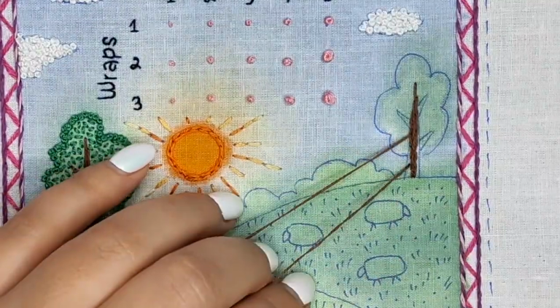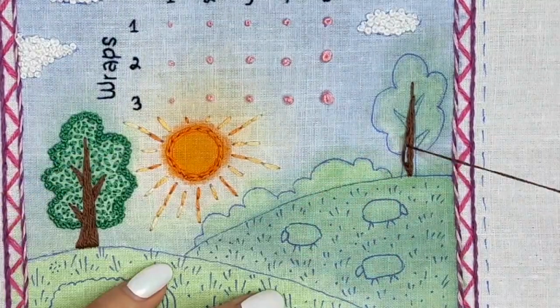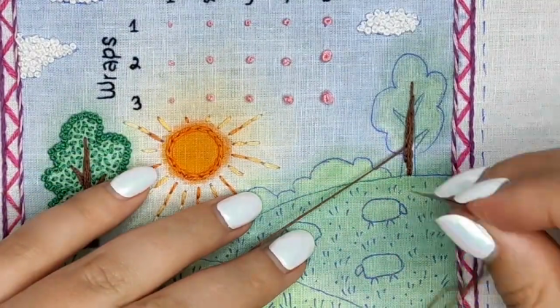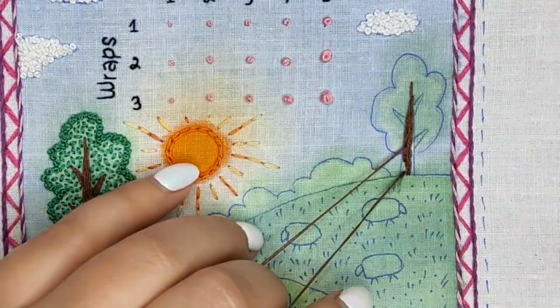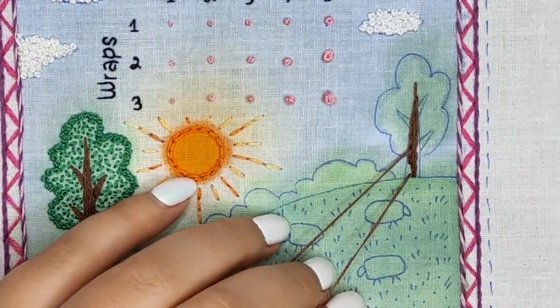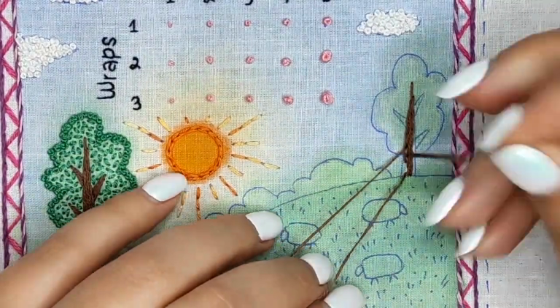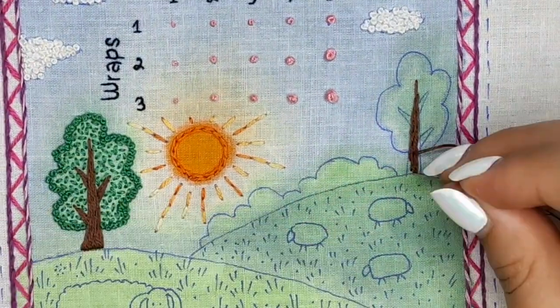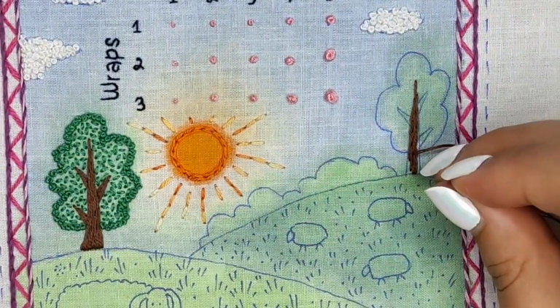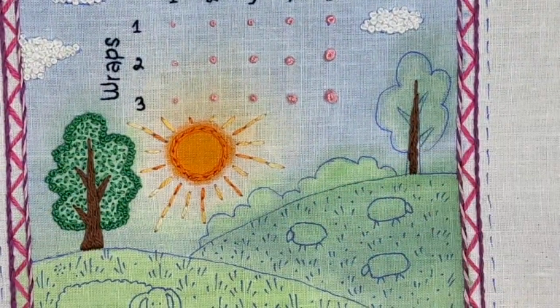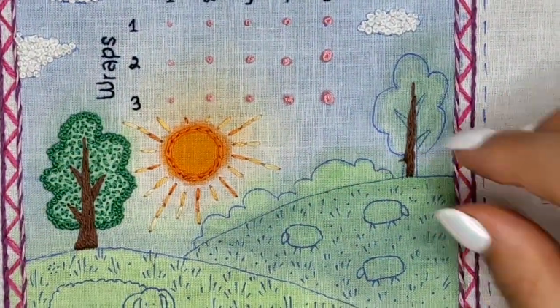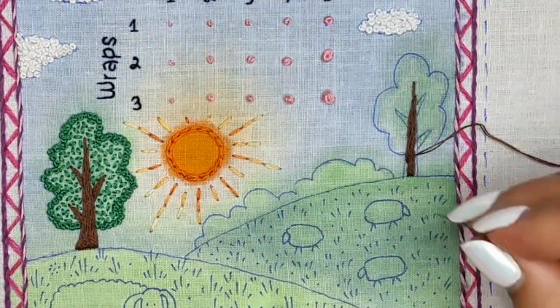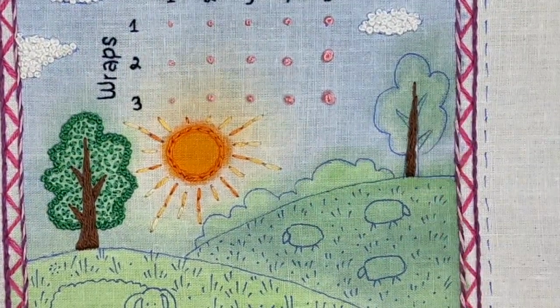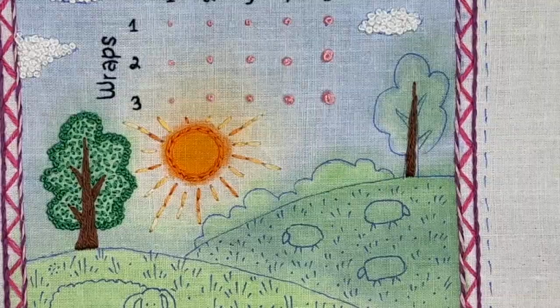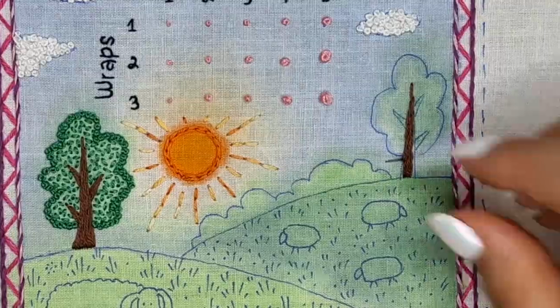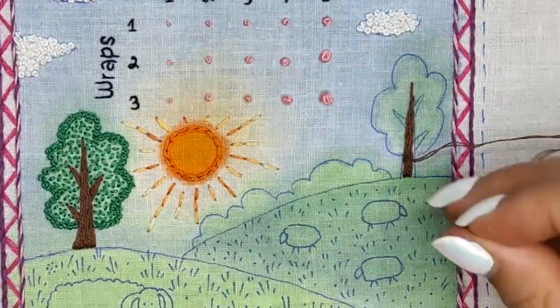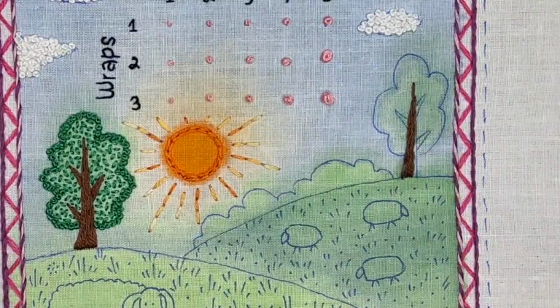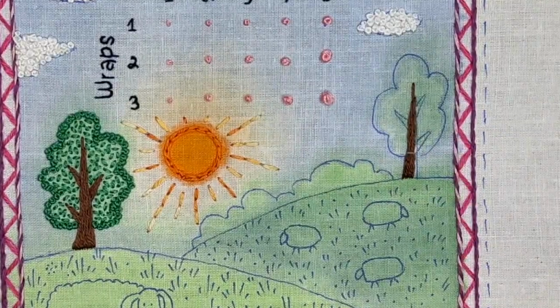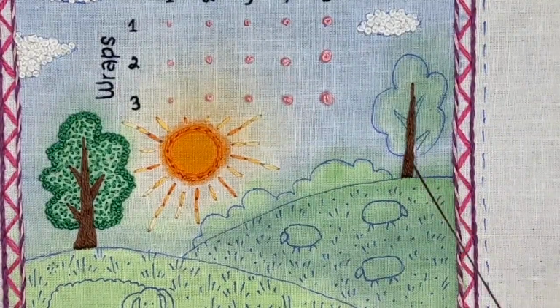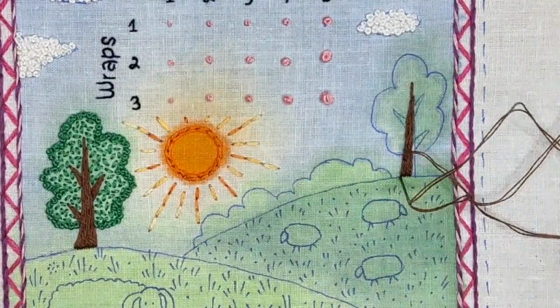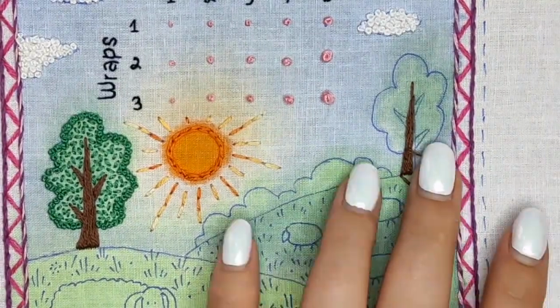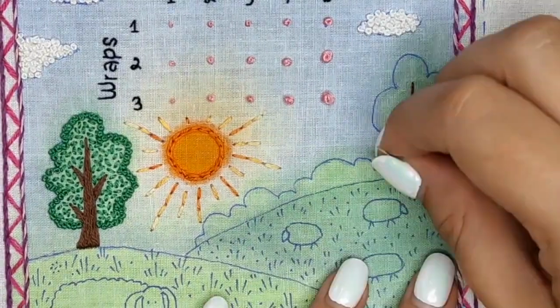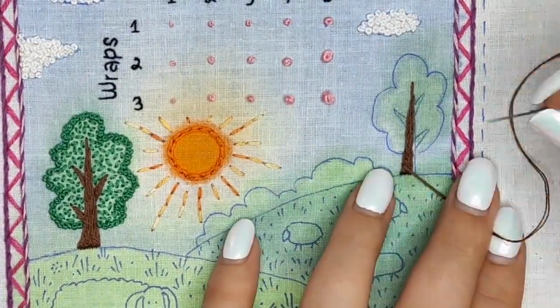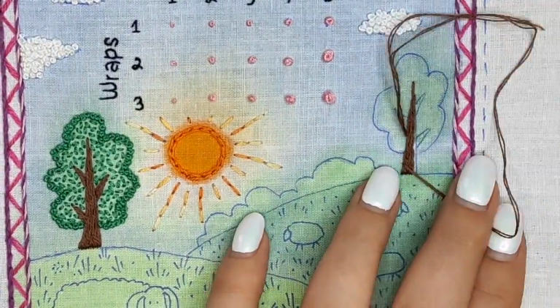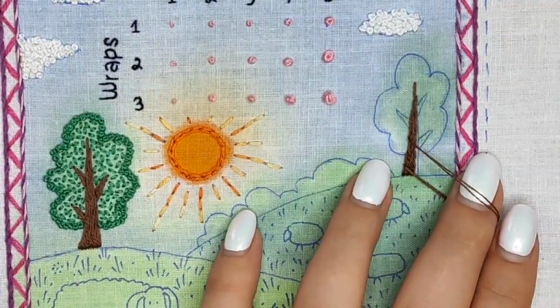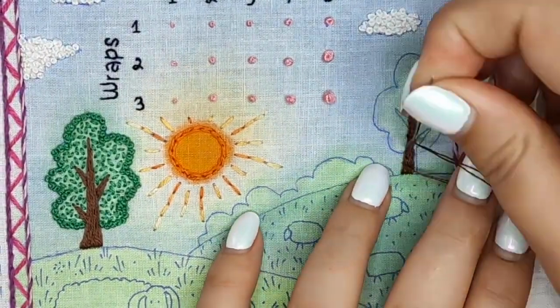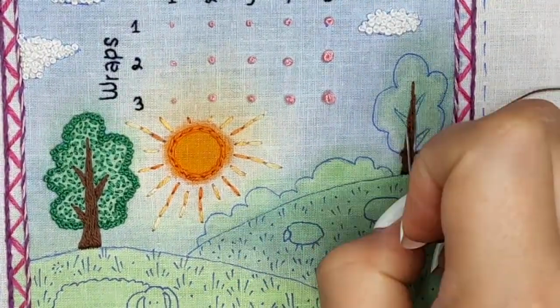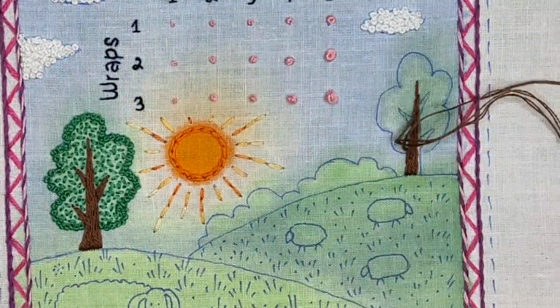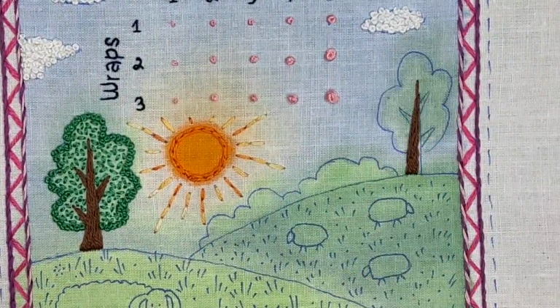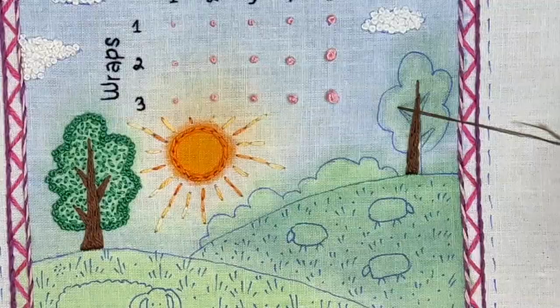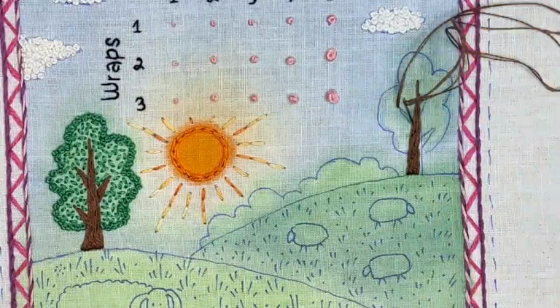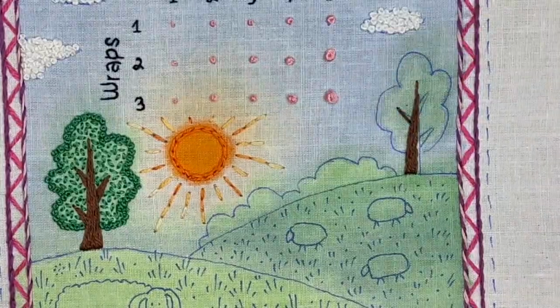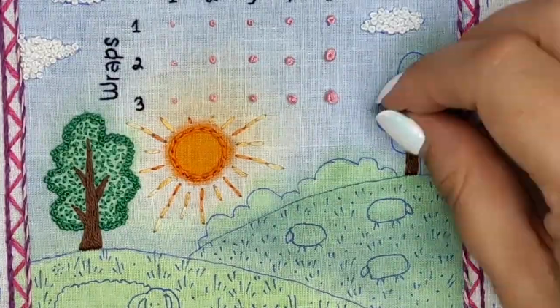You can fill the stems for those trees using stem stitch, like I did — I used two strands of floss. Or it can be side stitch or split stitch.